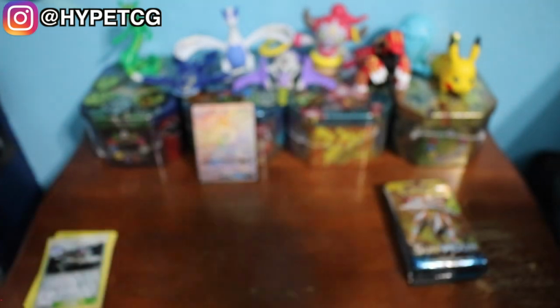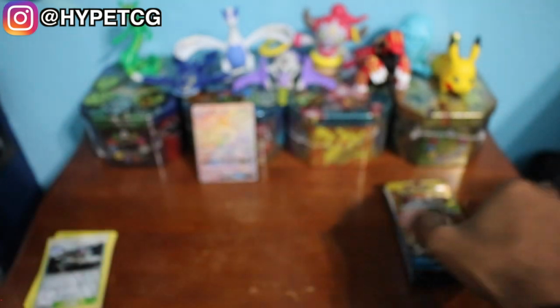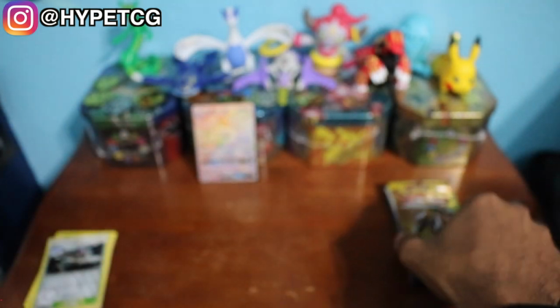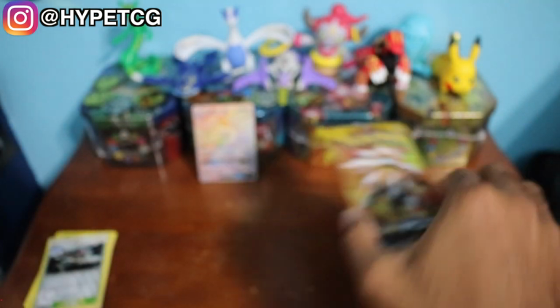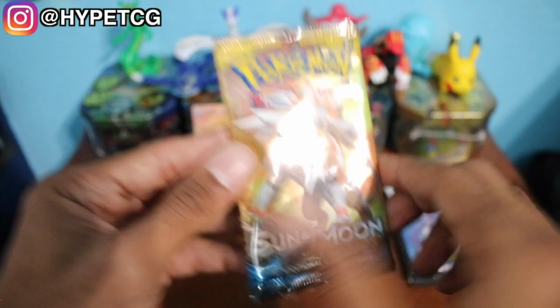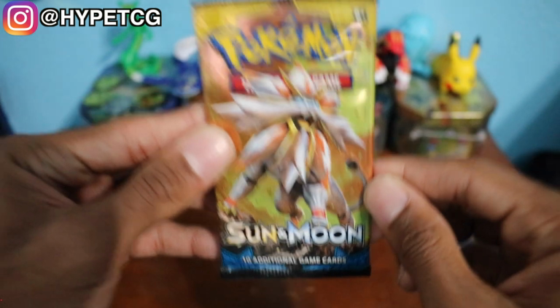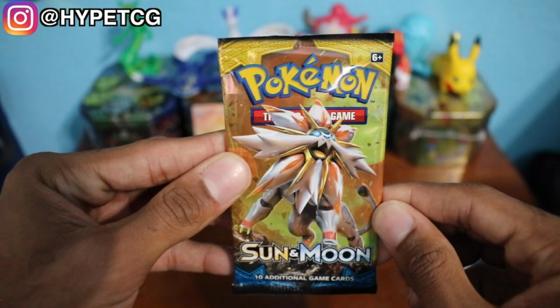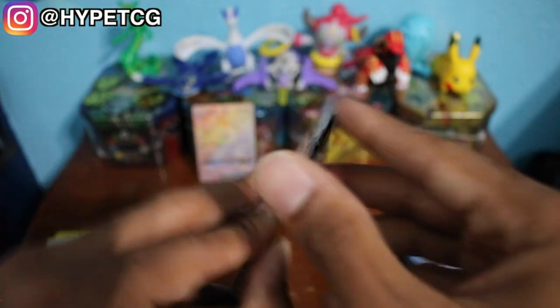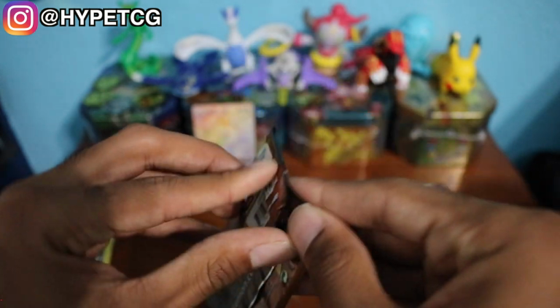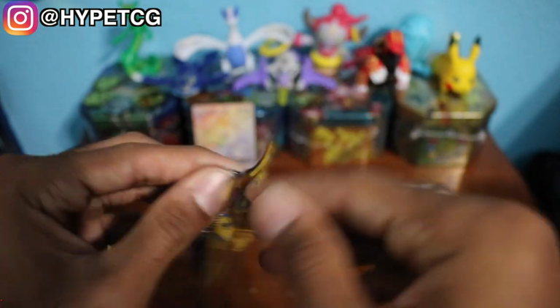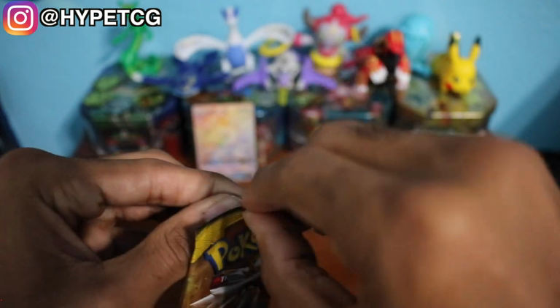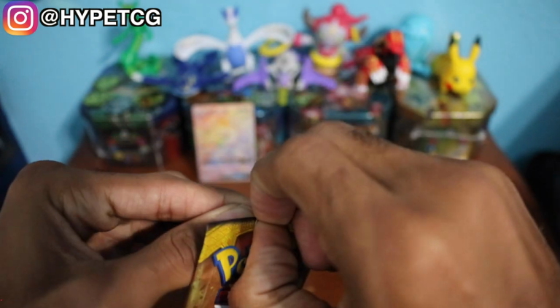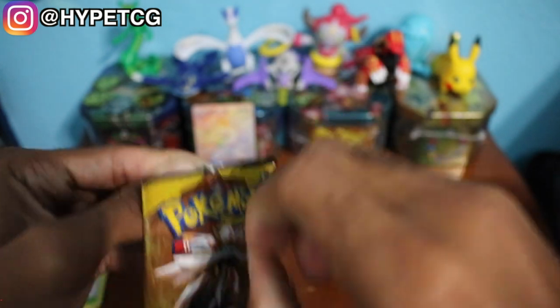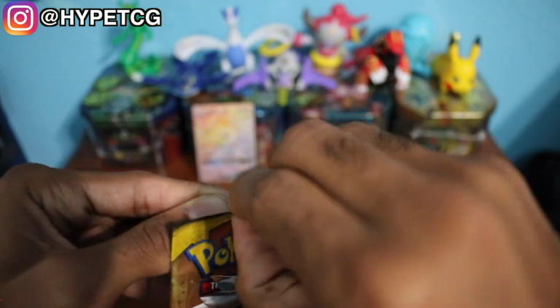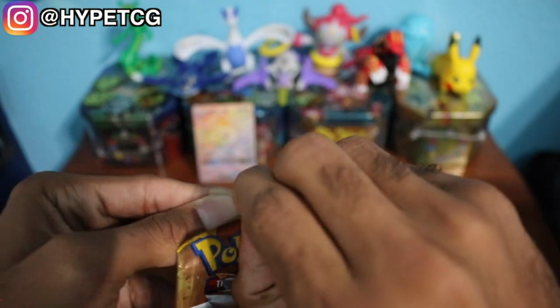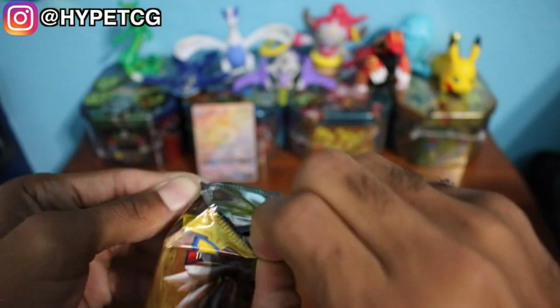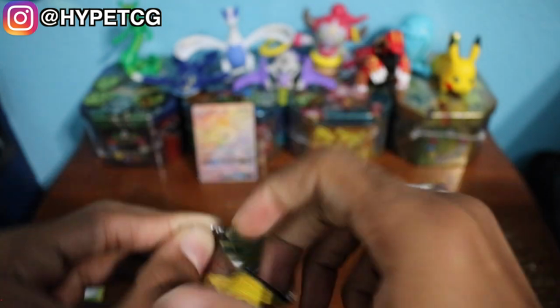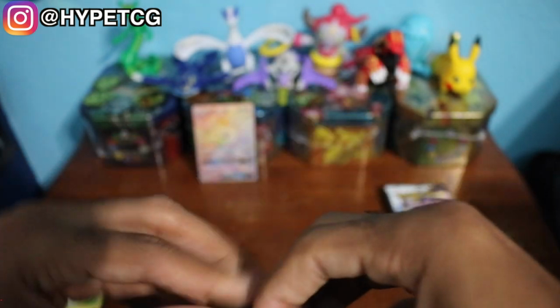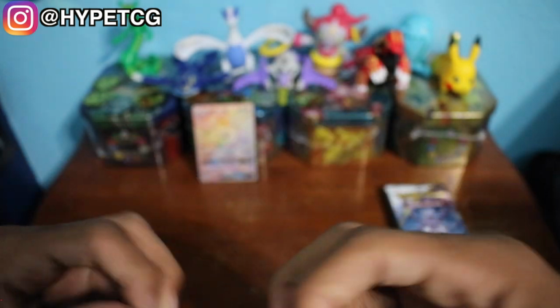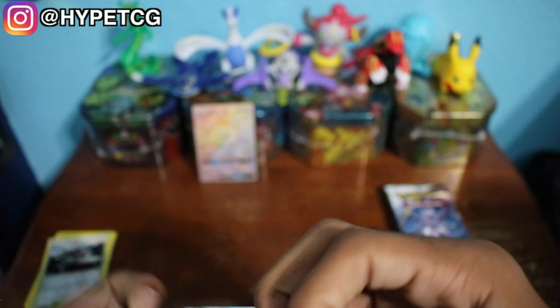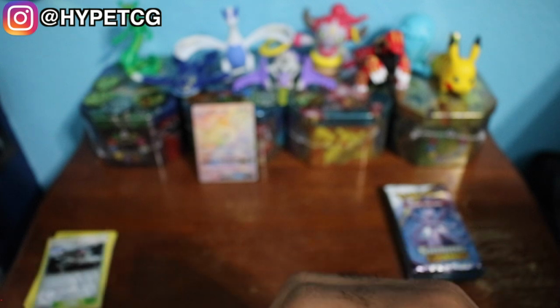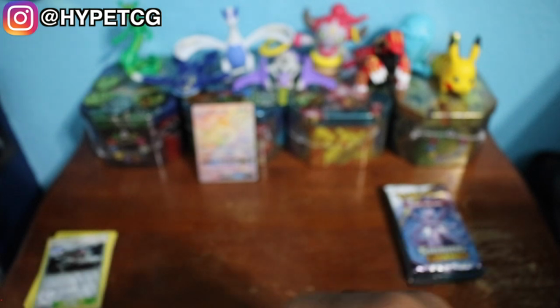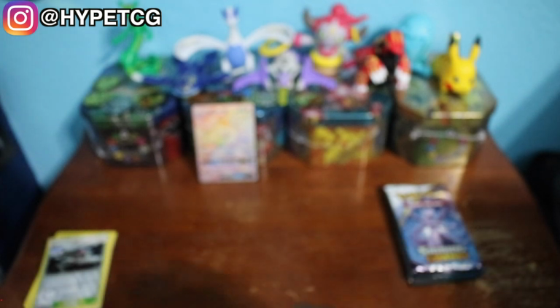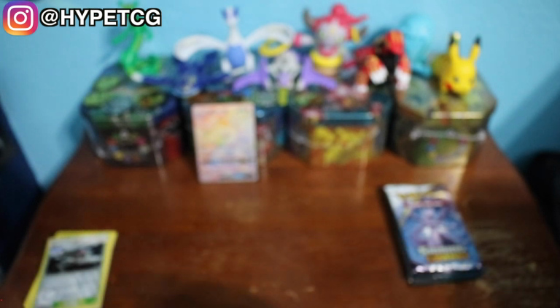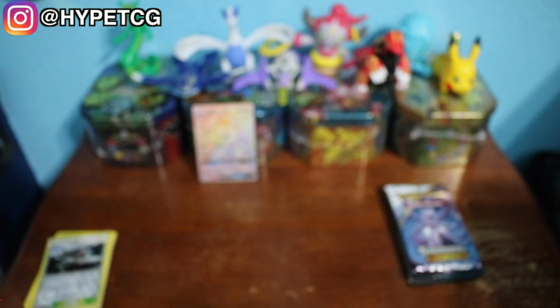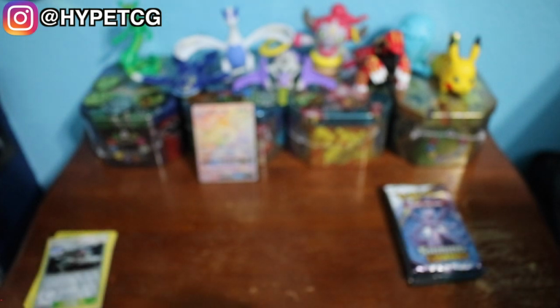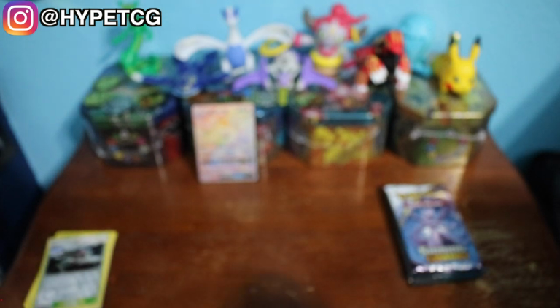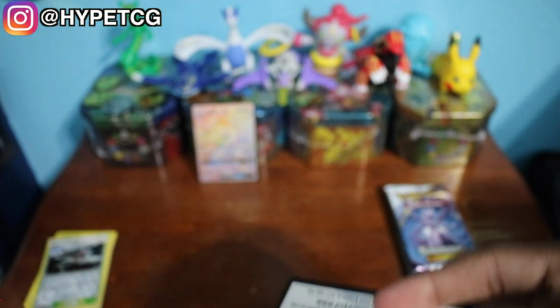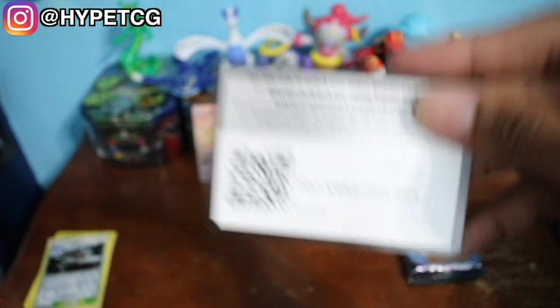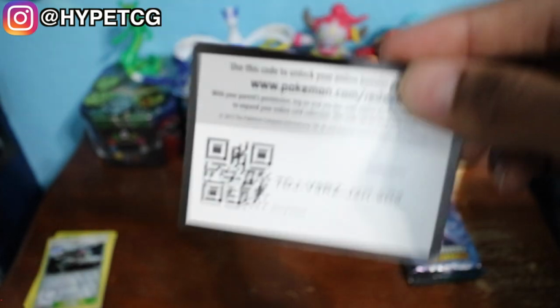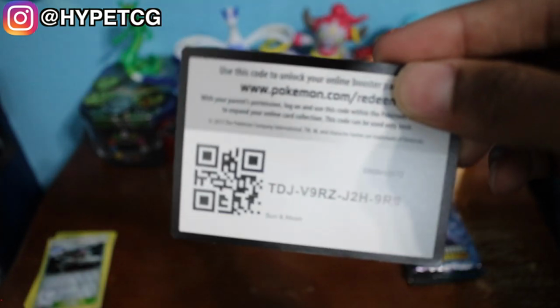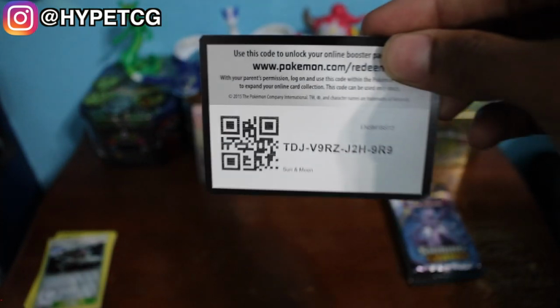Next we have a Sun and Moon base pack with the Solgaleo right there on the front. Here goes a code for you guys.